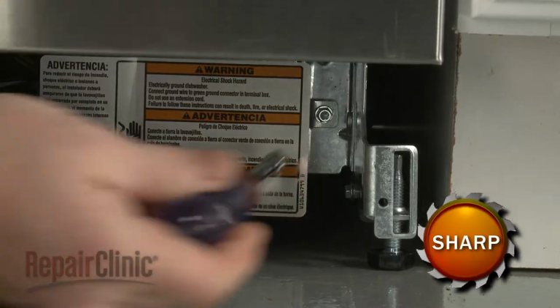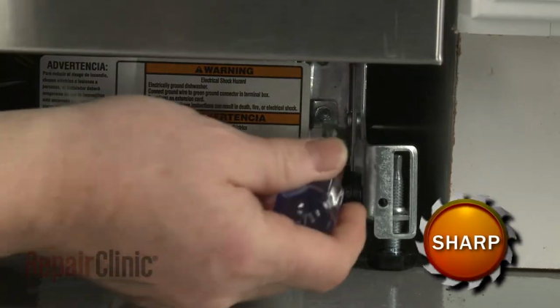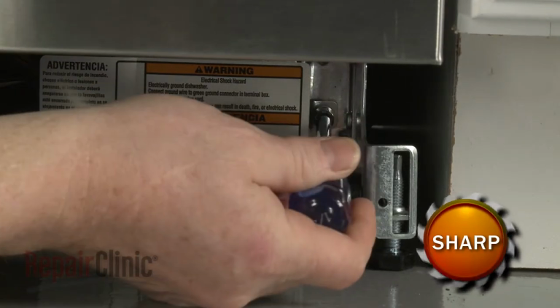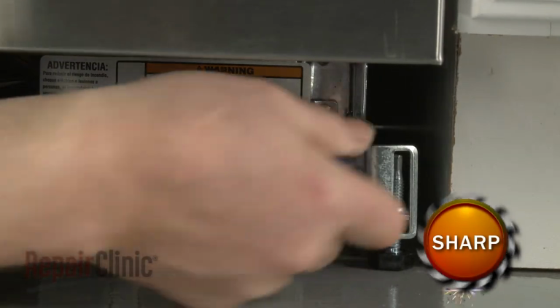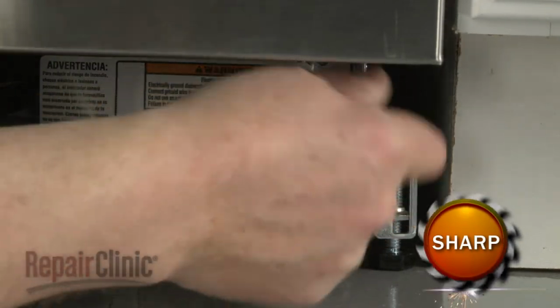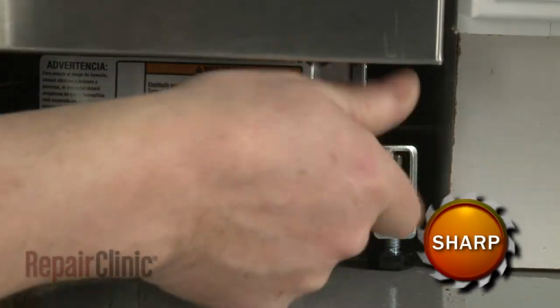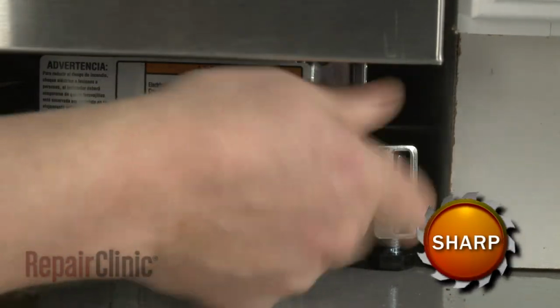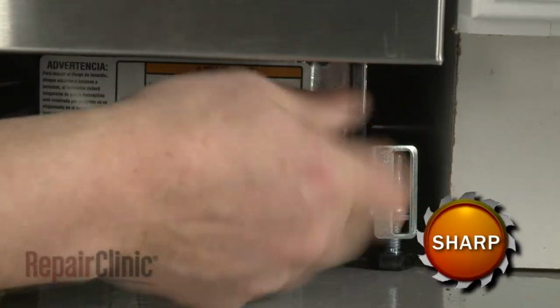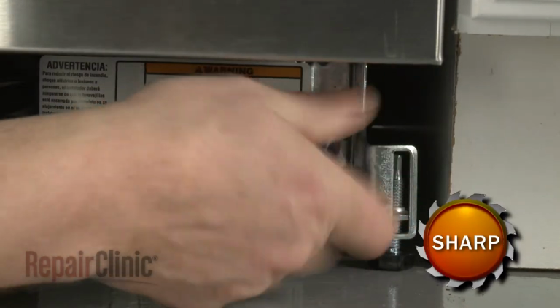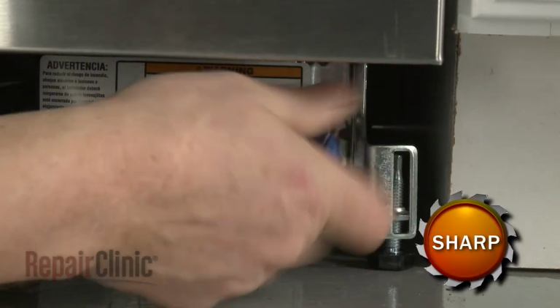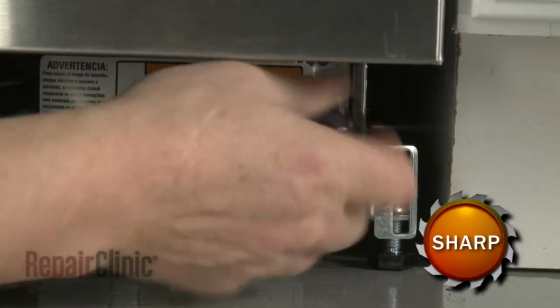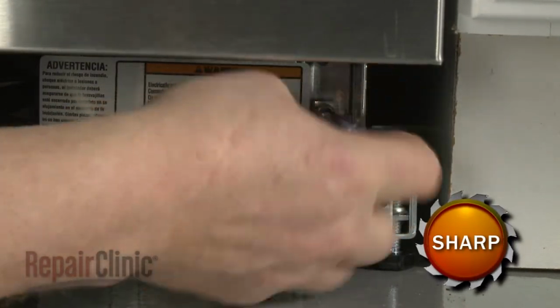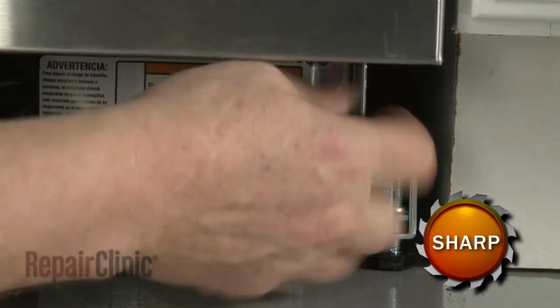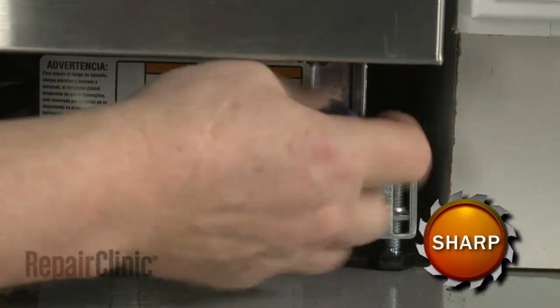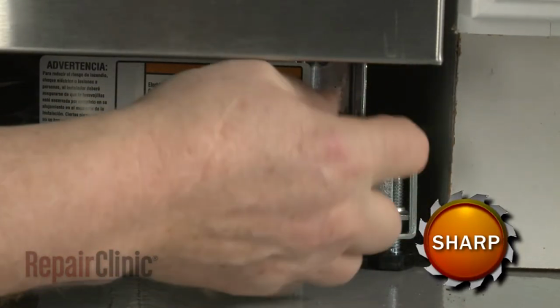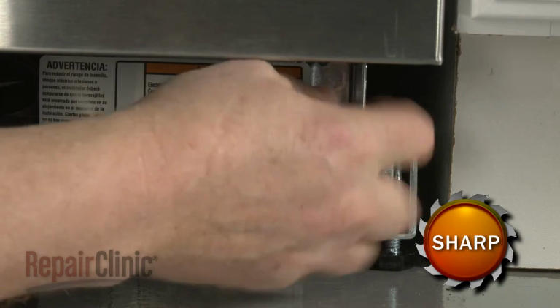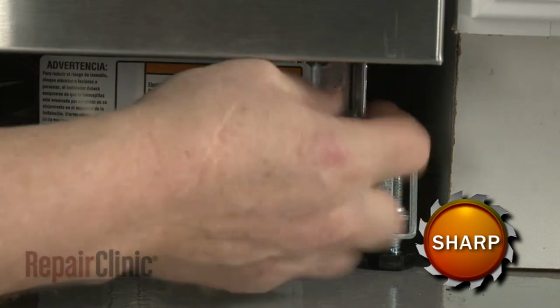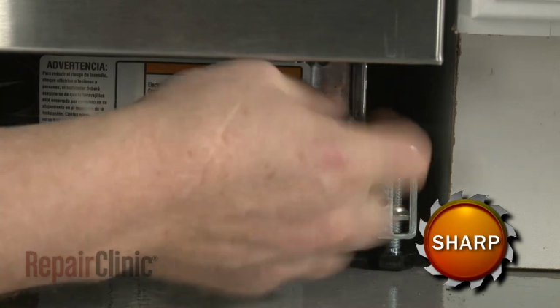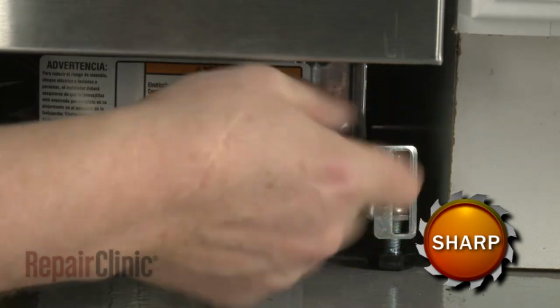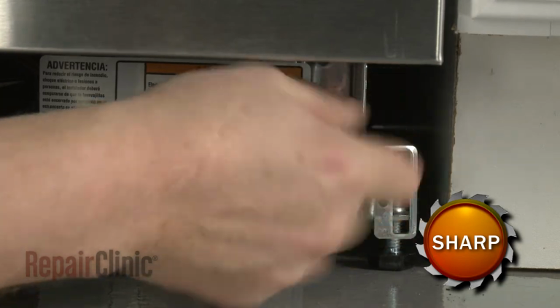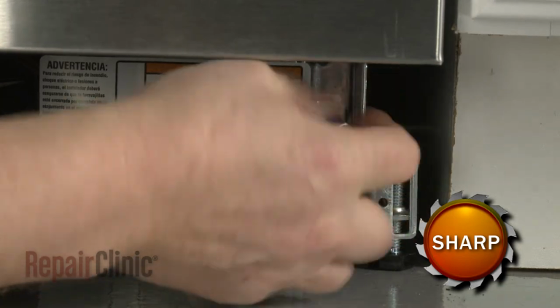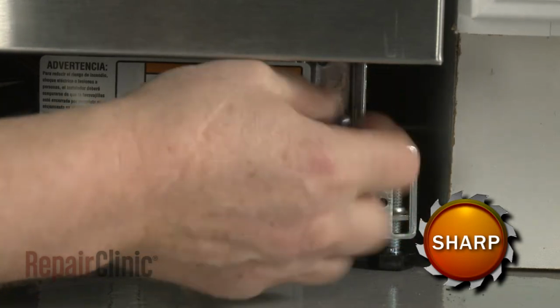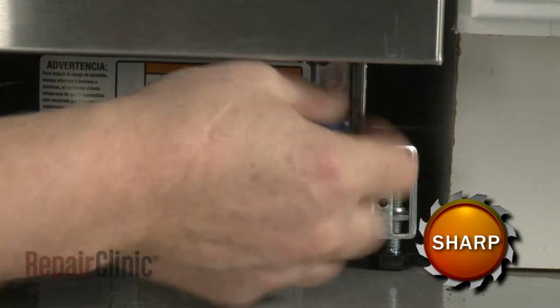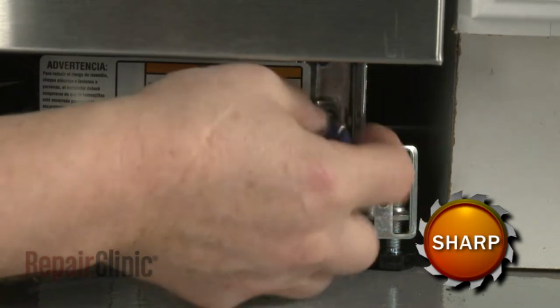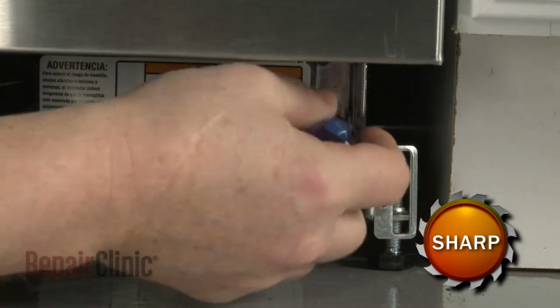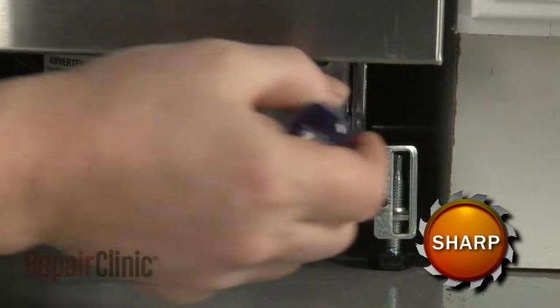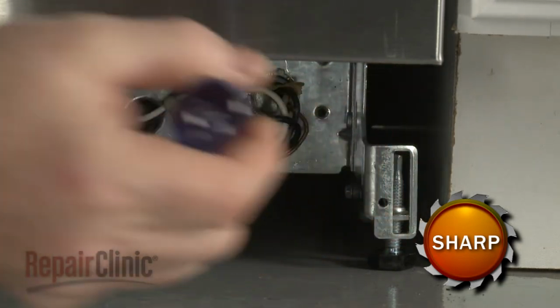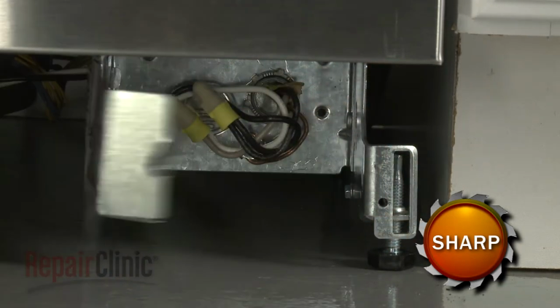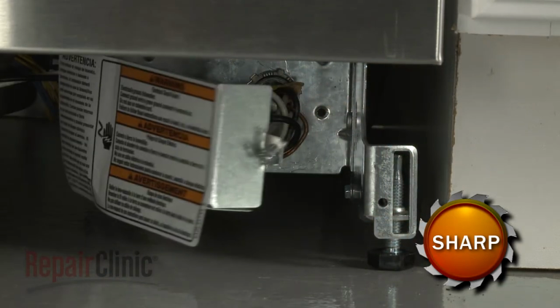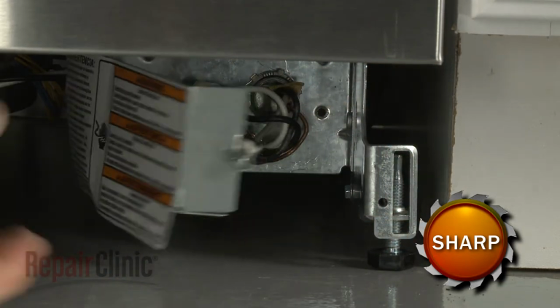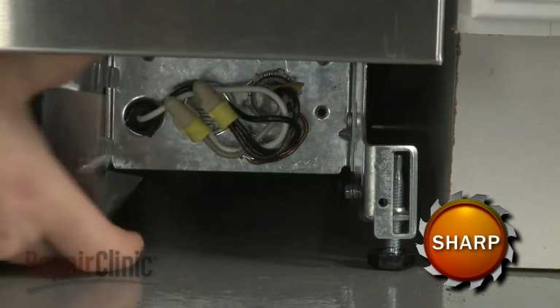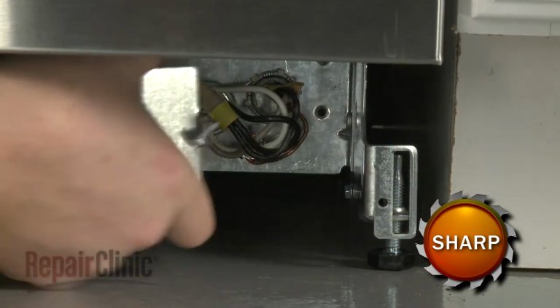Use a quarter-inch hex head nut driver or a T20 Torx bit to unthread the screw securing the terminal box cover. Remove the cover.